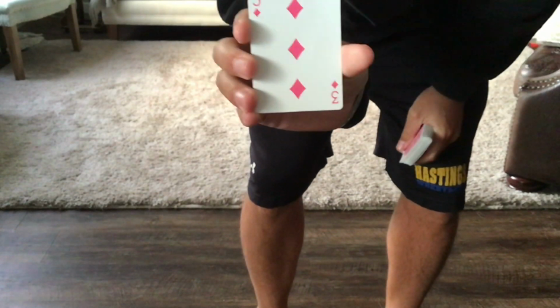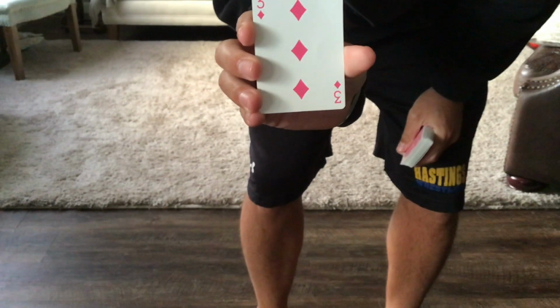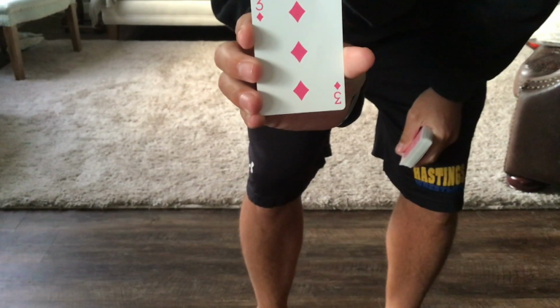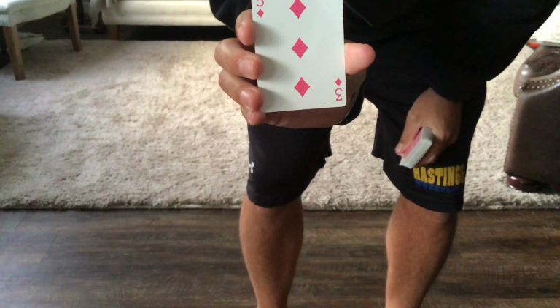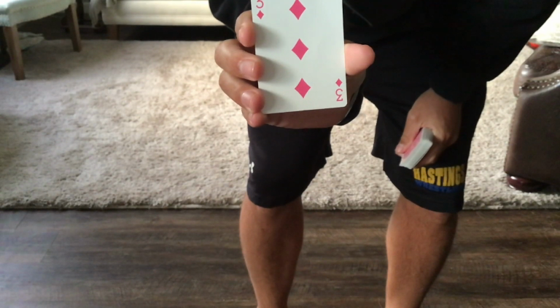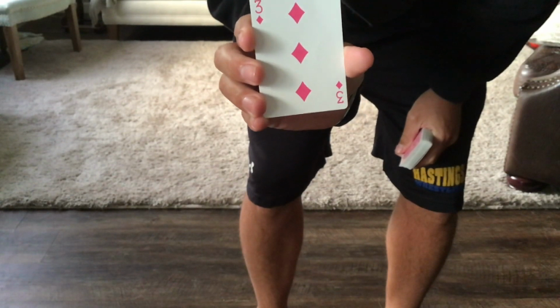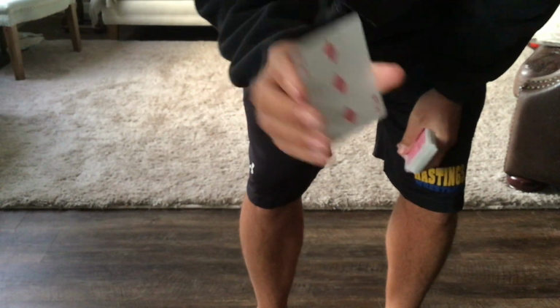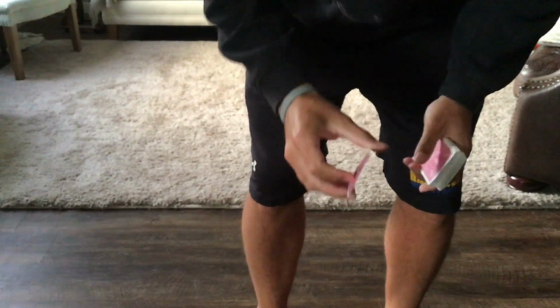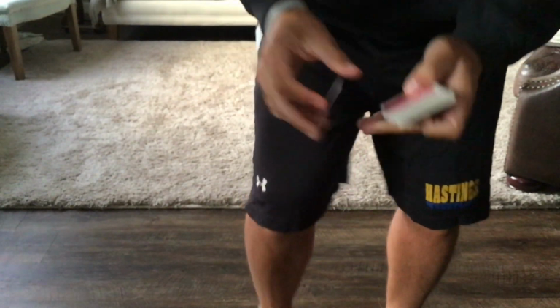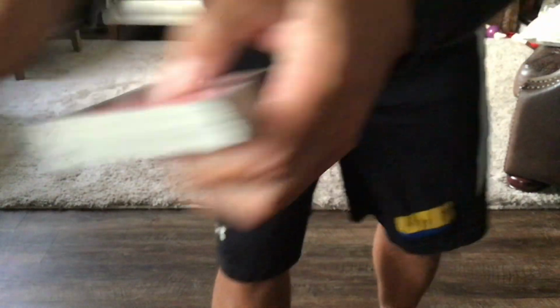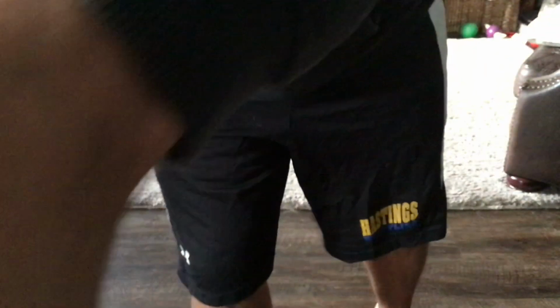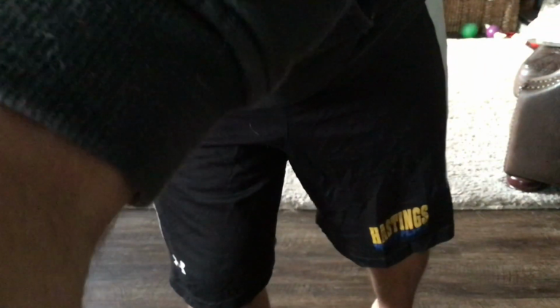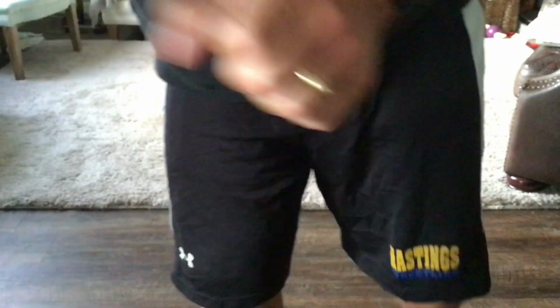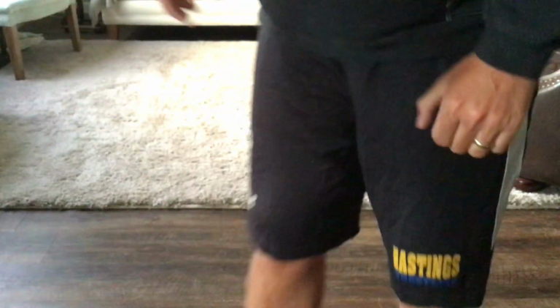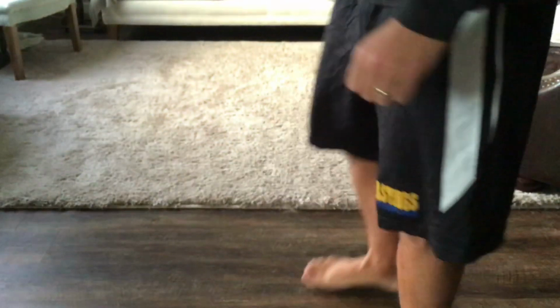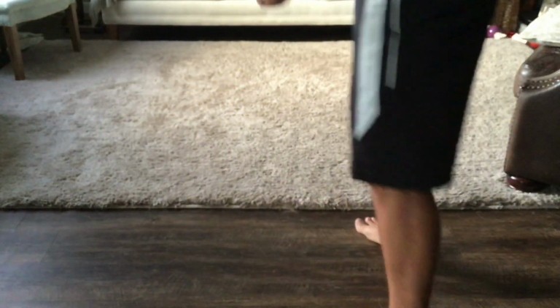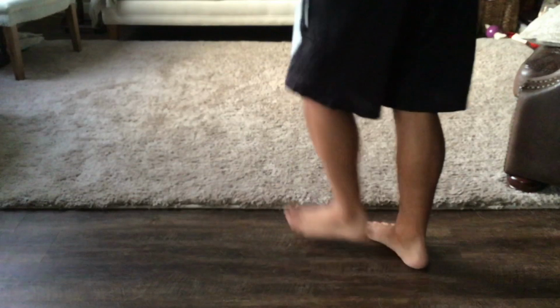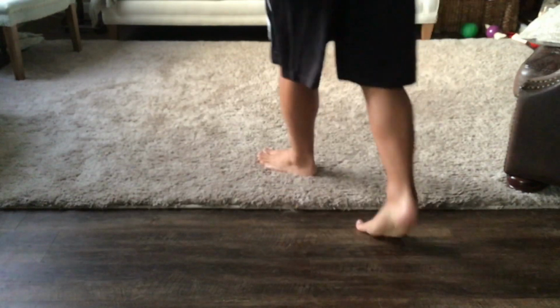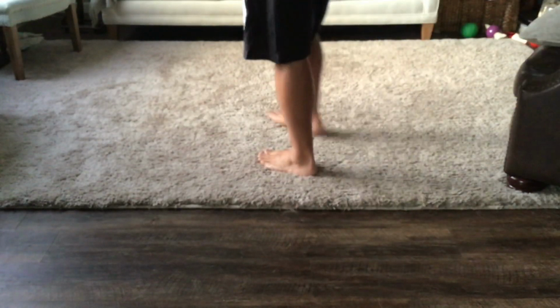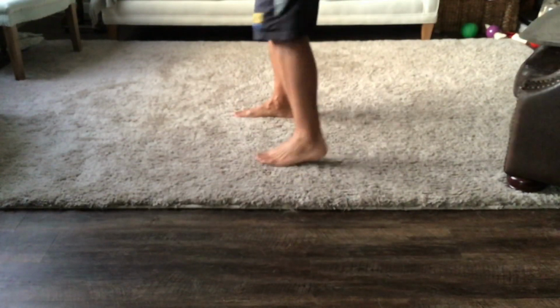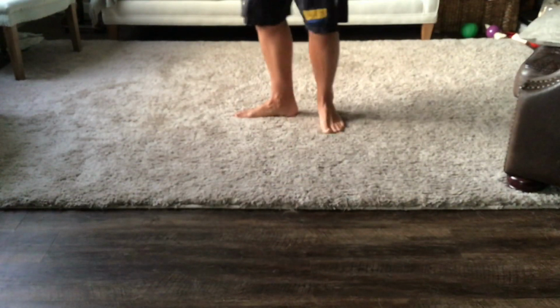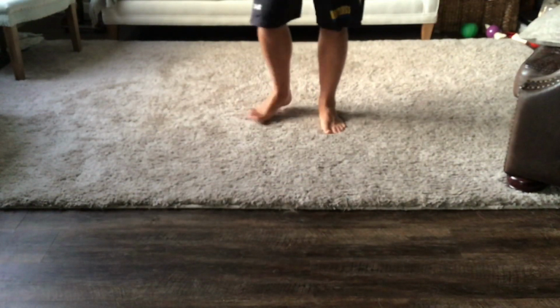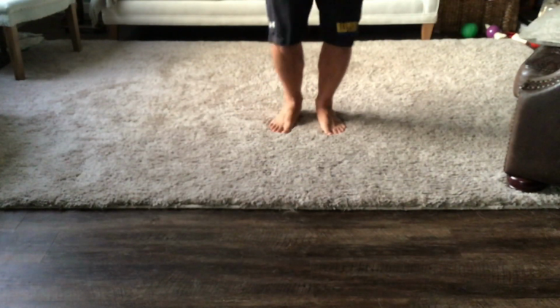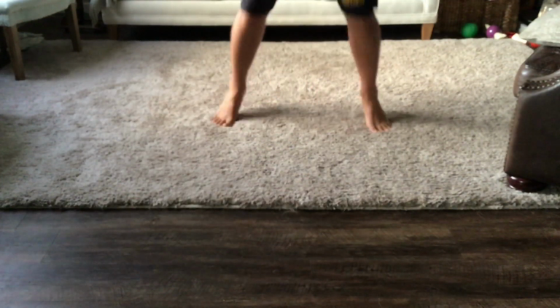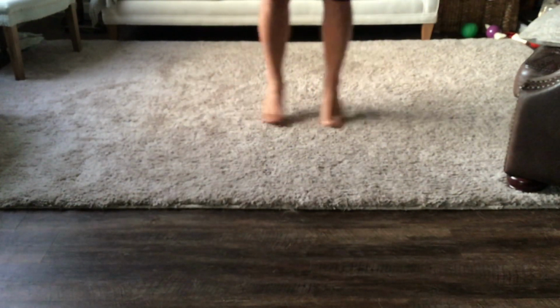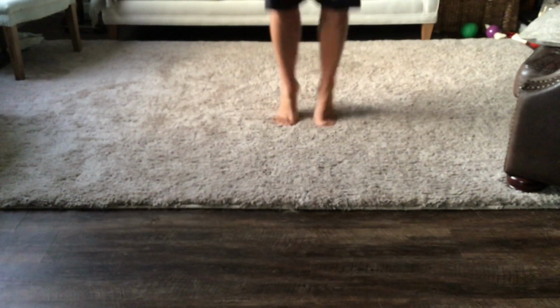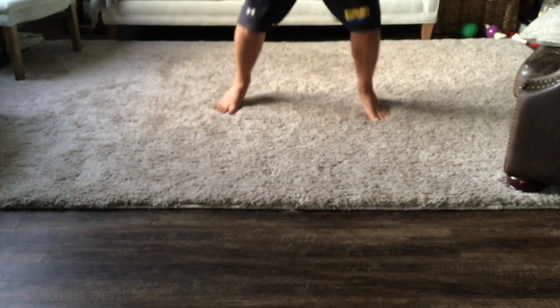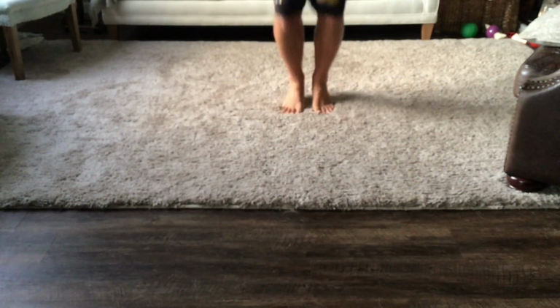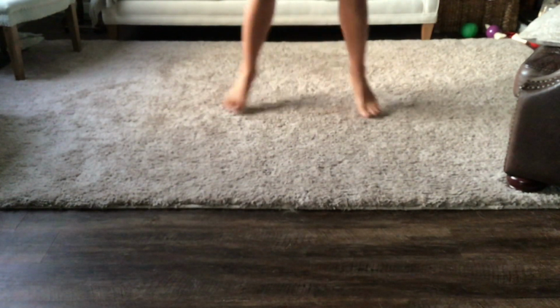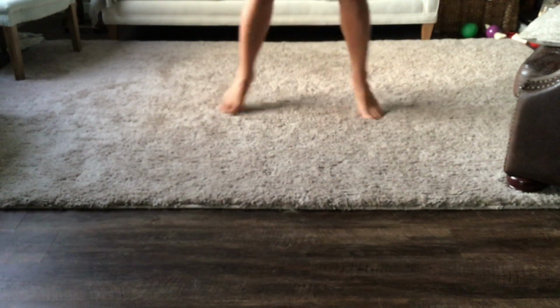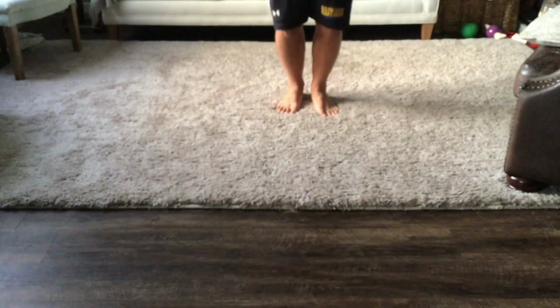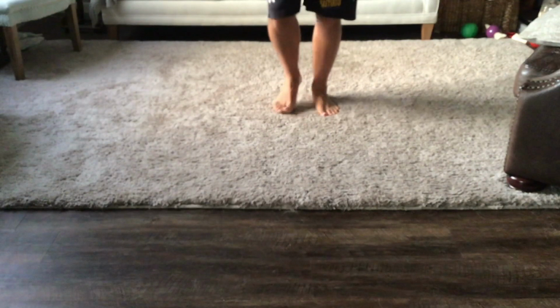Diamonds mean you do jumping jacks. So the three of diamonds means I have to do three jumping jacks. I'll set the deck down and do my three jumping jacks. All of you know how to do jumping jacks.